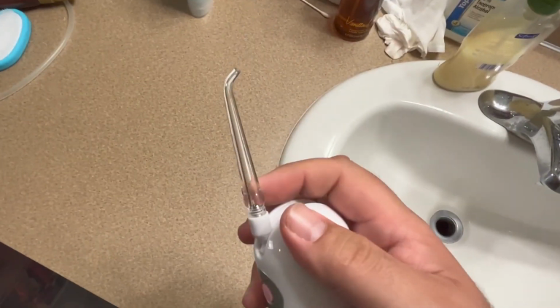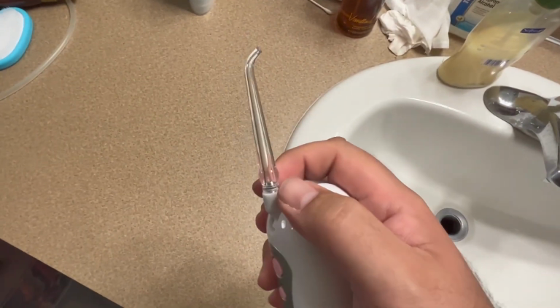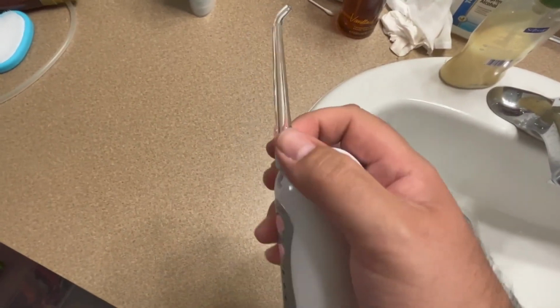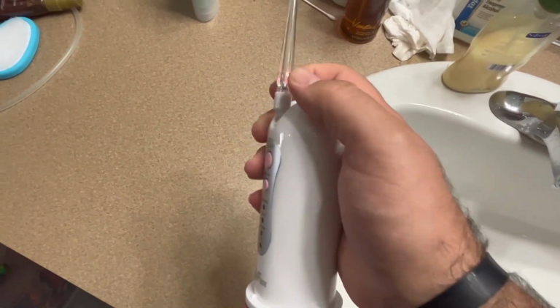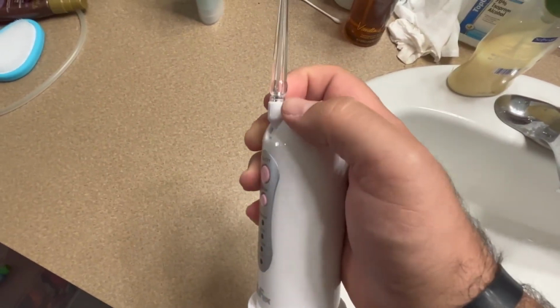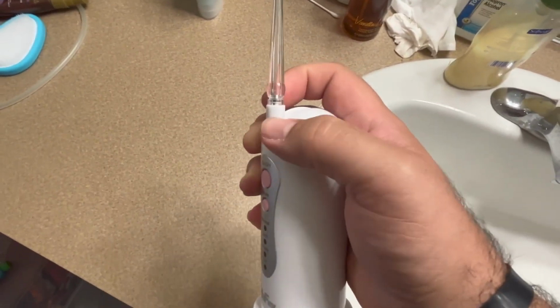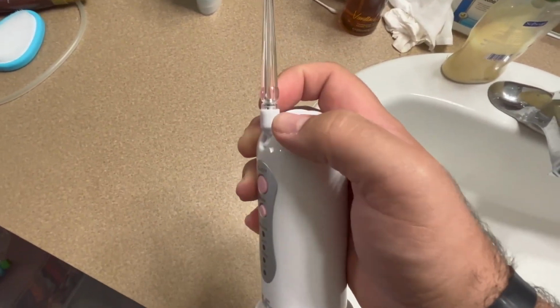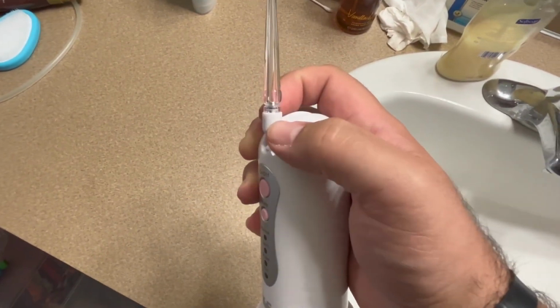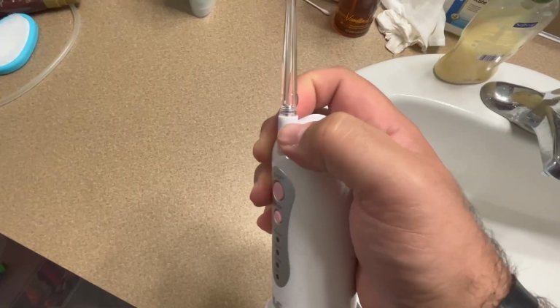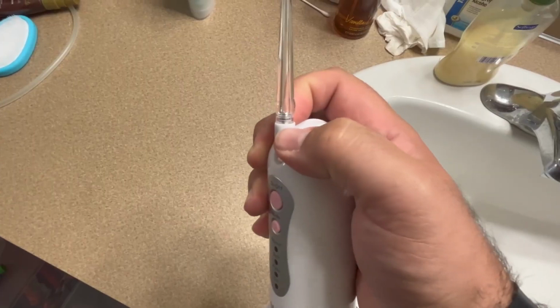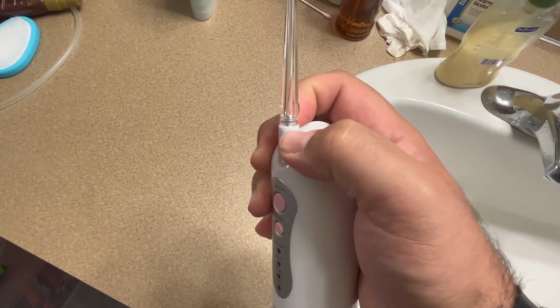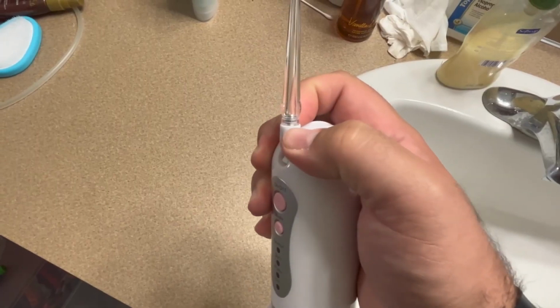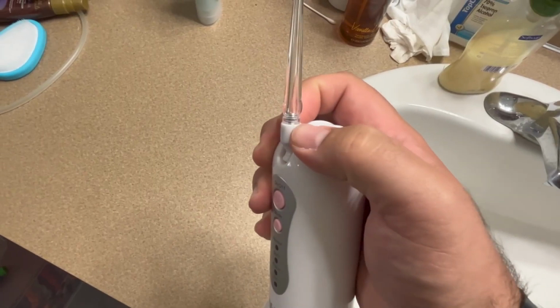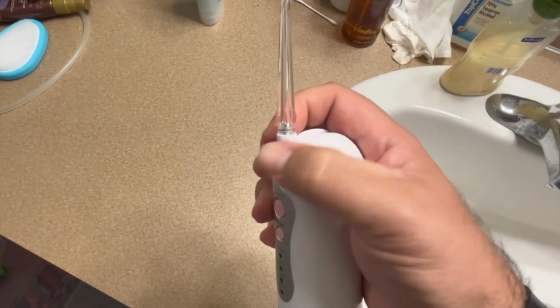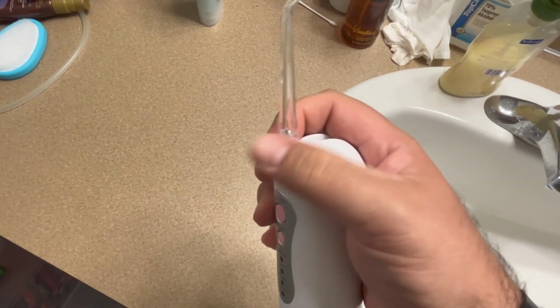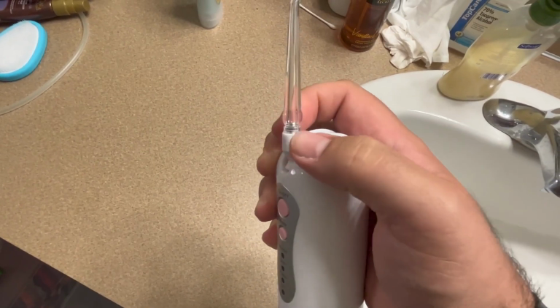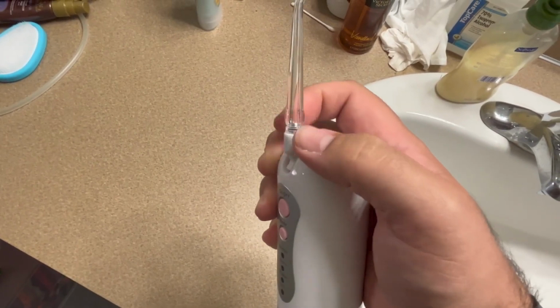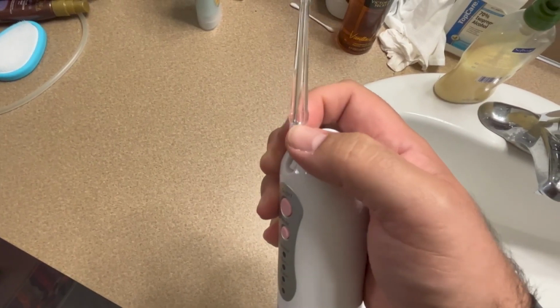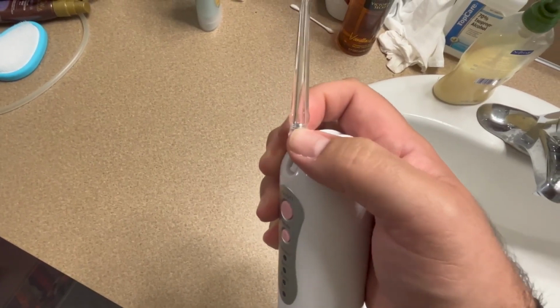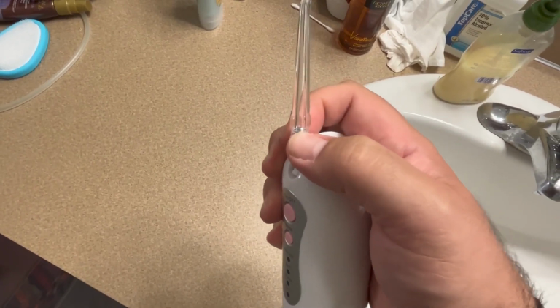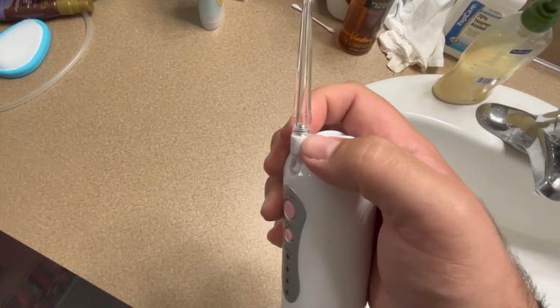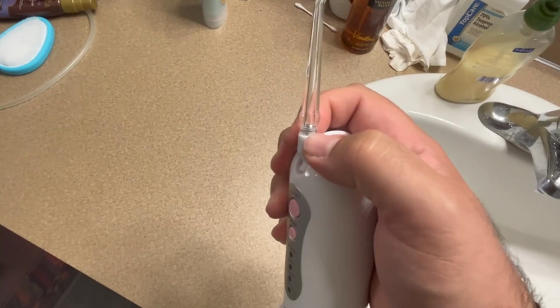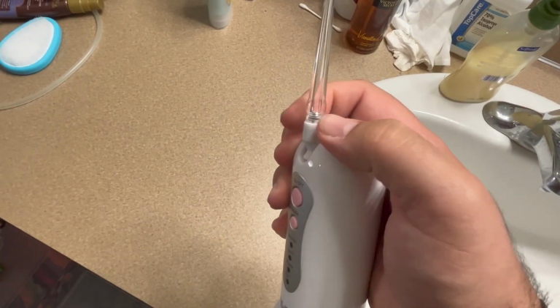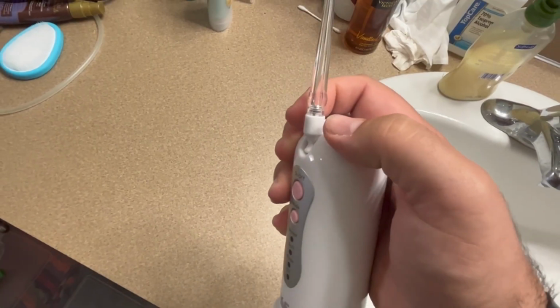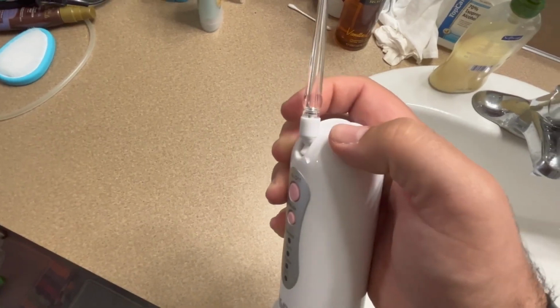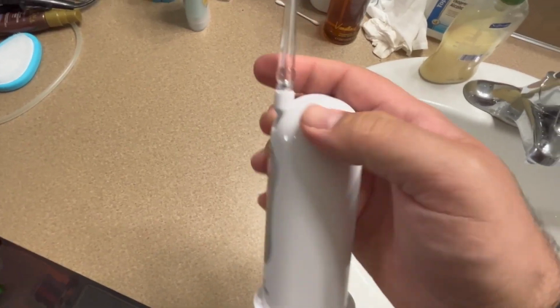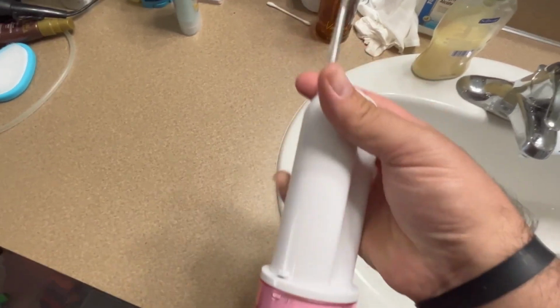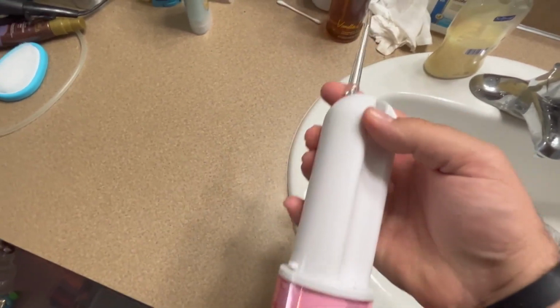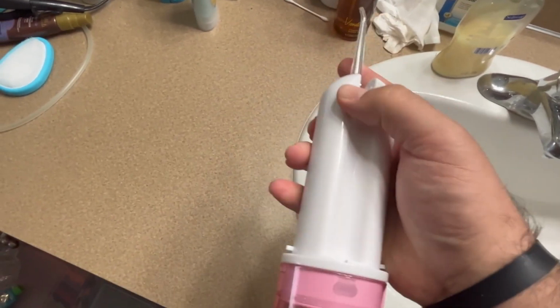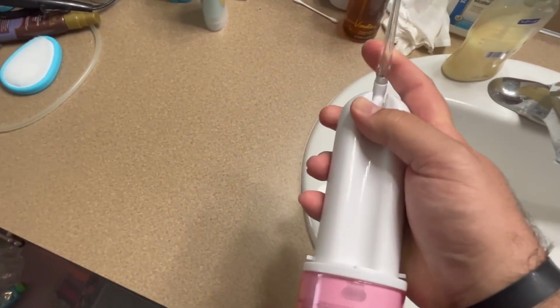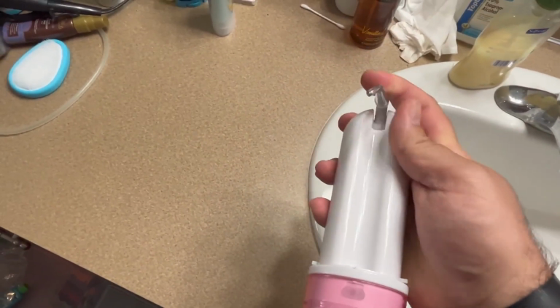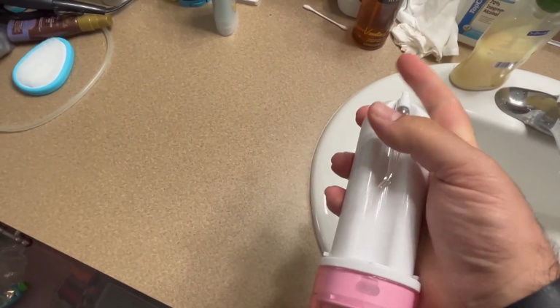It's got a little screw in there that it attaches on, and it's got an O-ring that keeps all the water from spewing out. I like that you can just attach it.